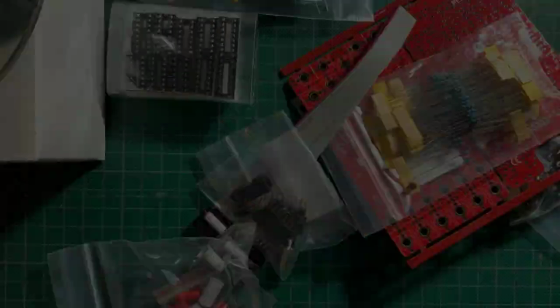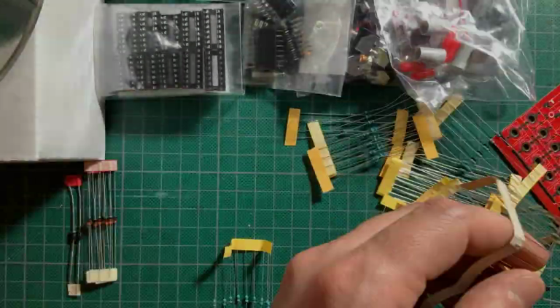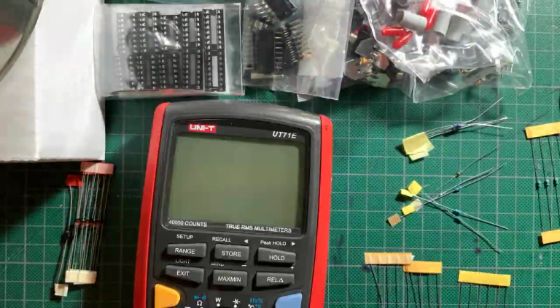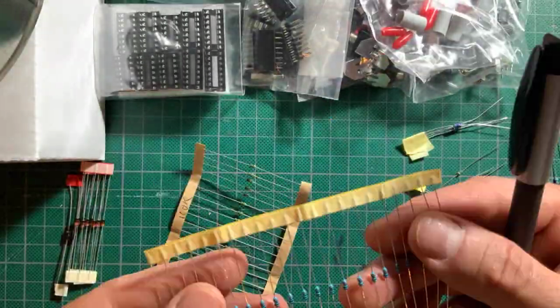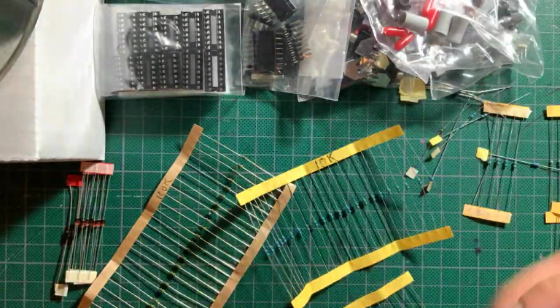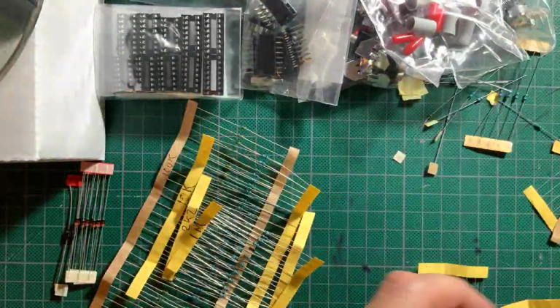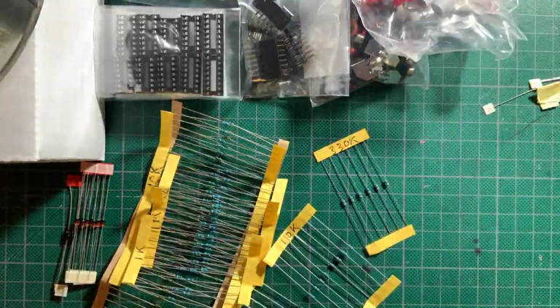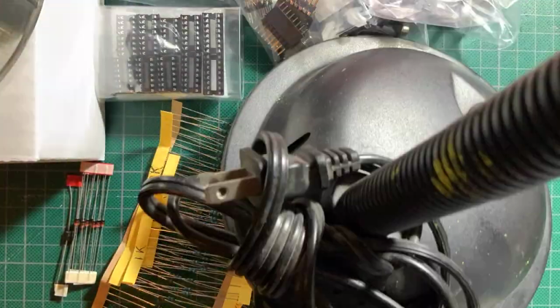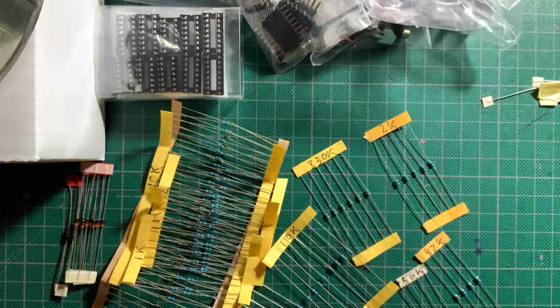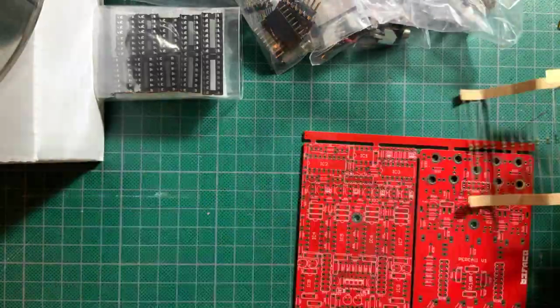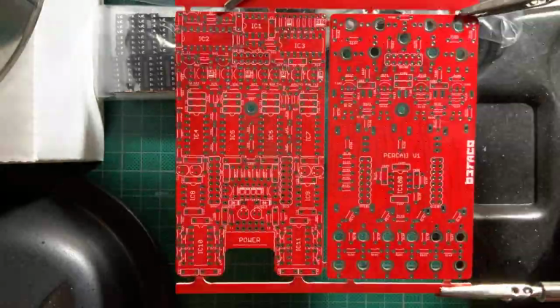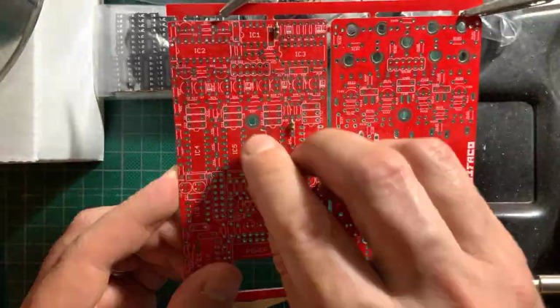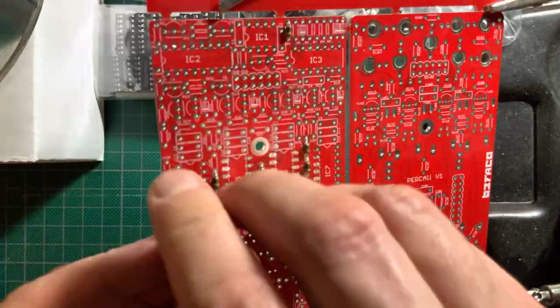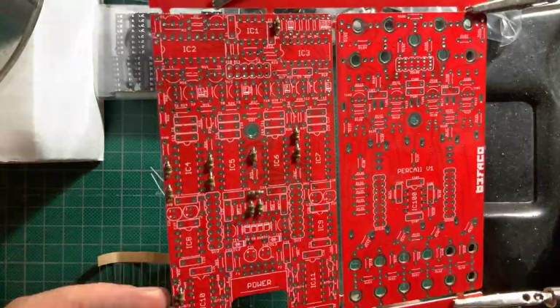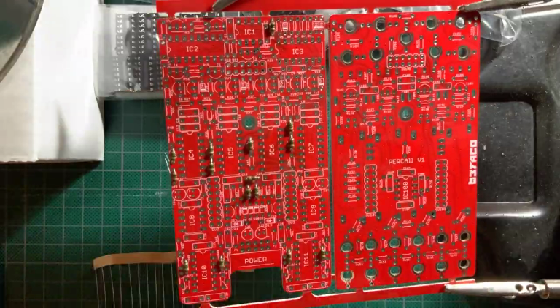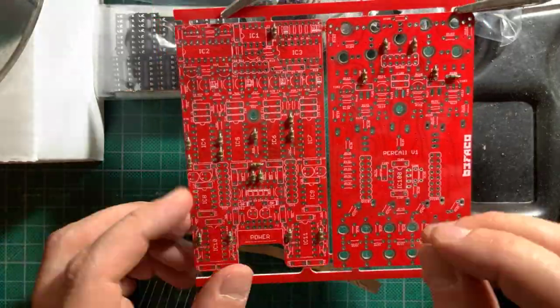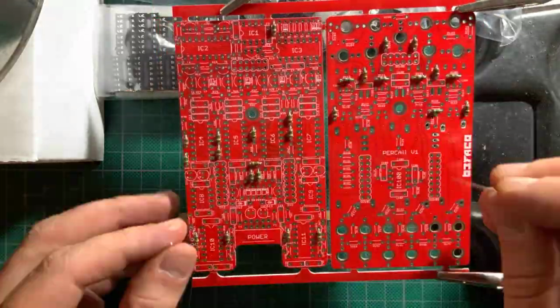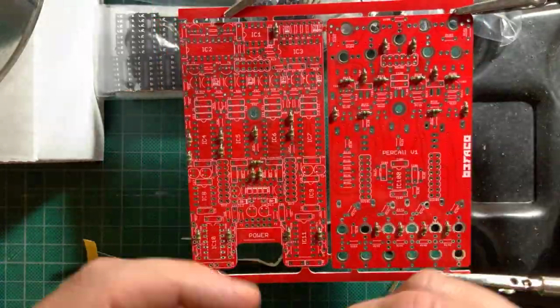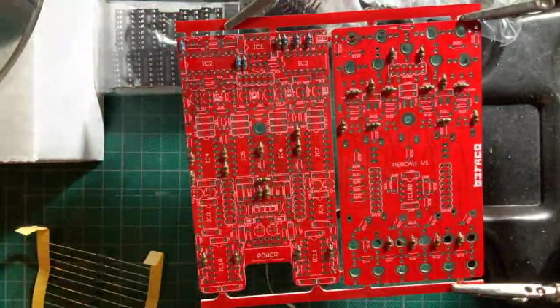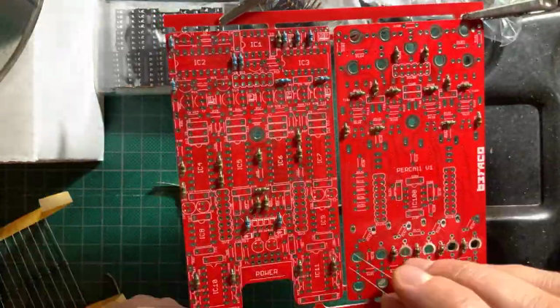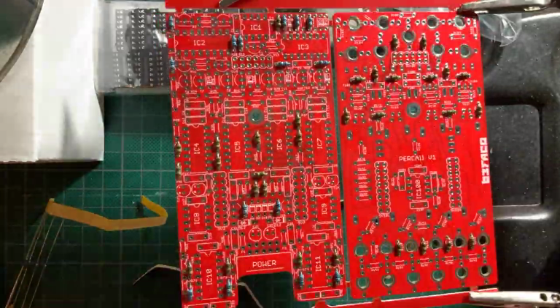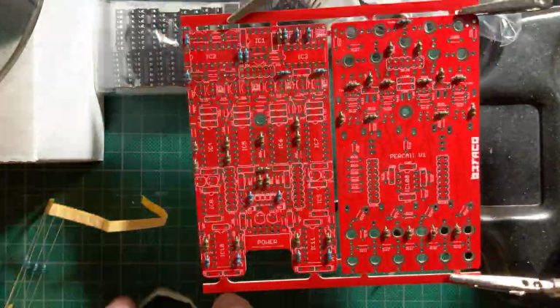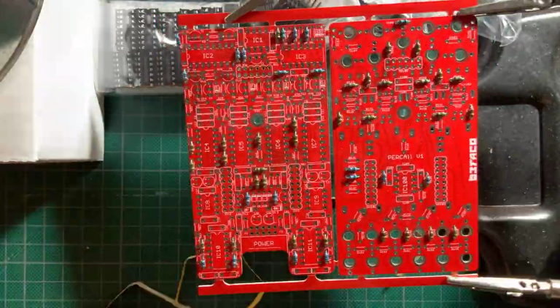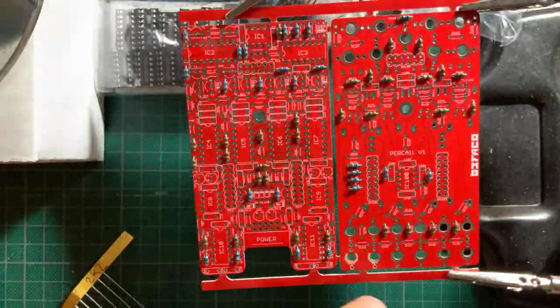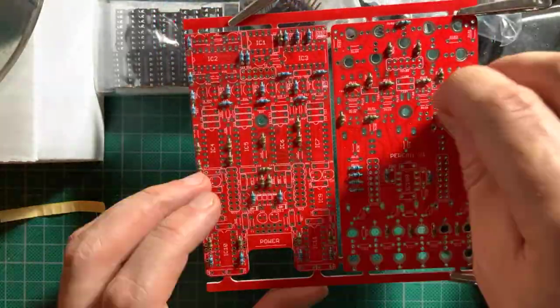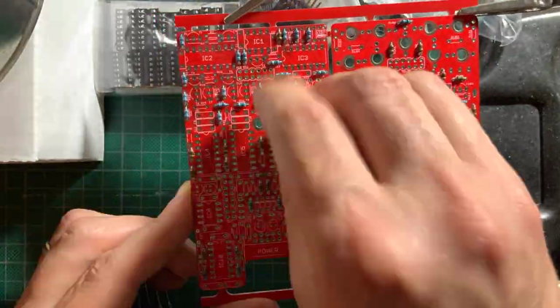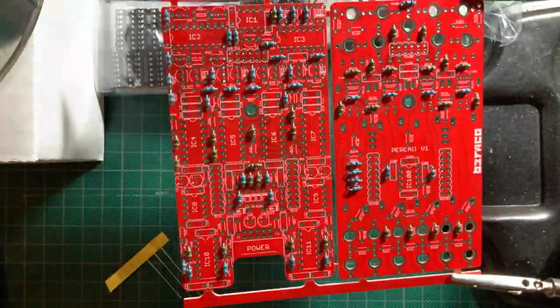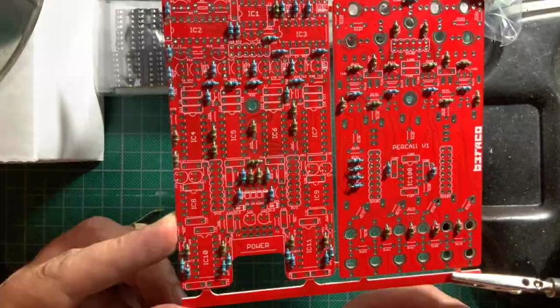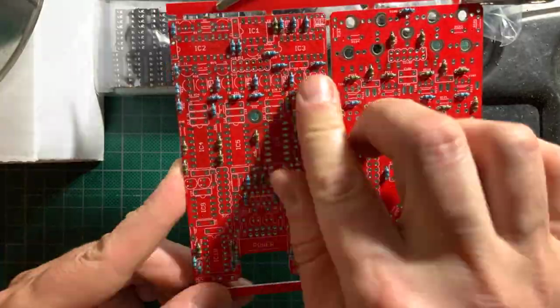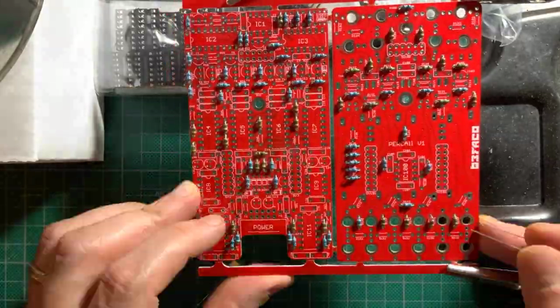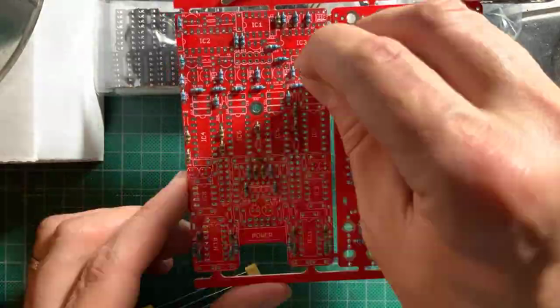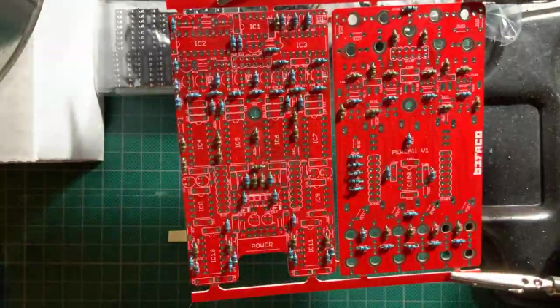I started by checking and labeling the resistors and diodes, then proceeded to mount them and solder them all from the top. That way I only needed to turn the boards over once to clip the leads and check the soldering.